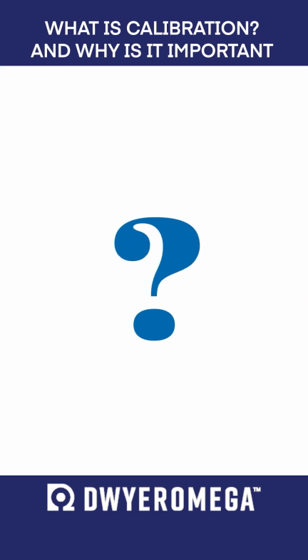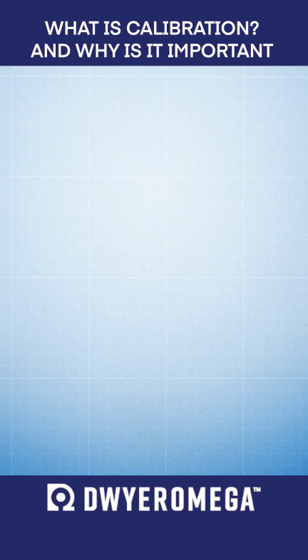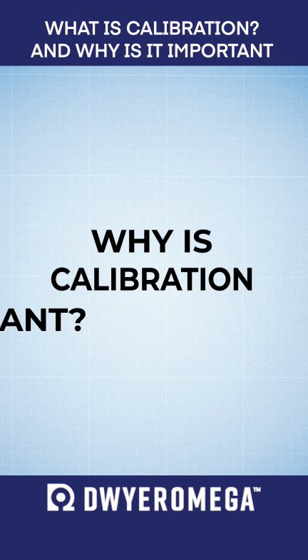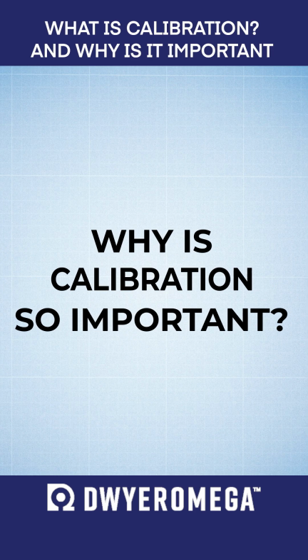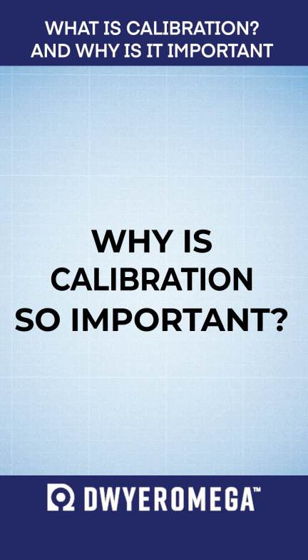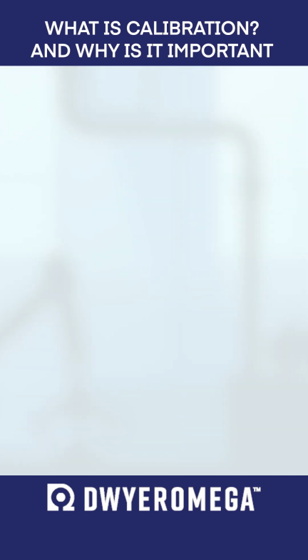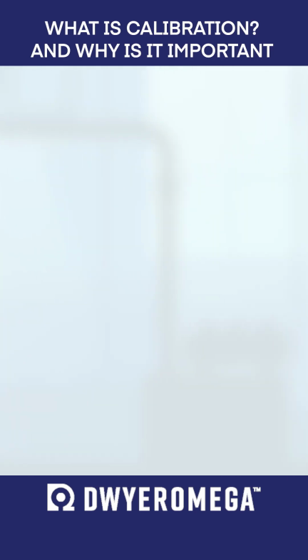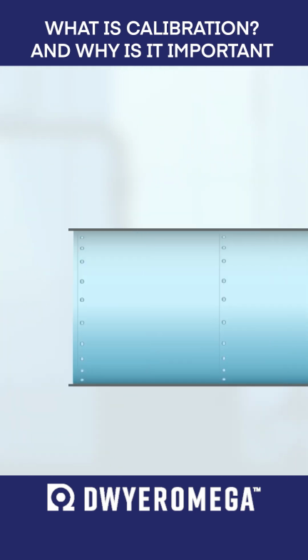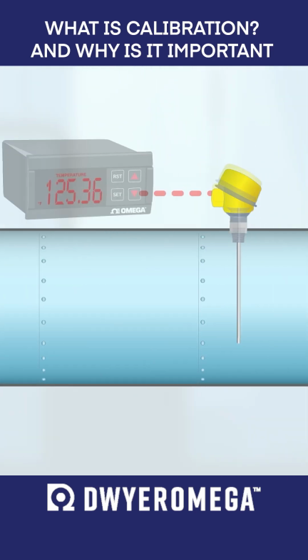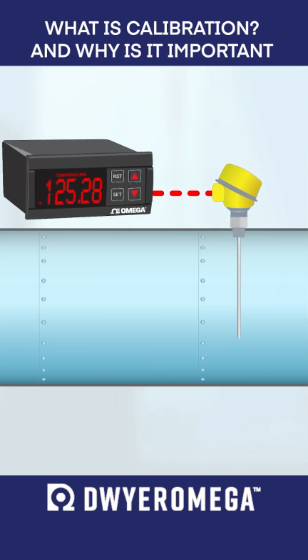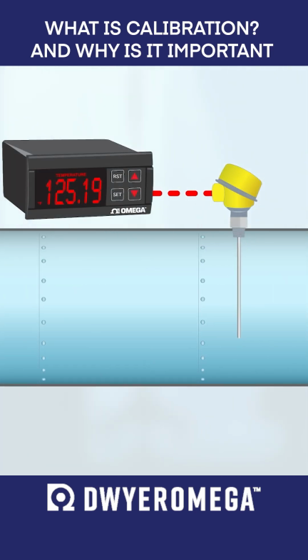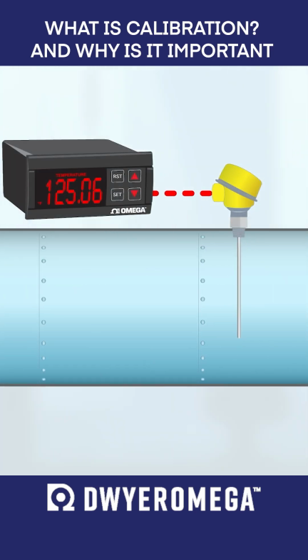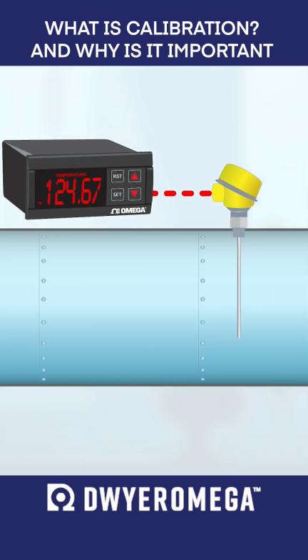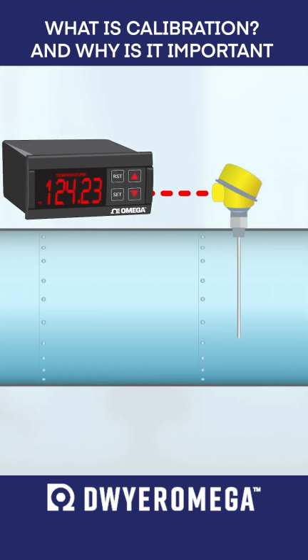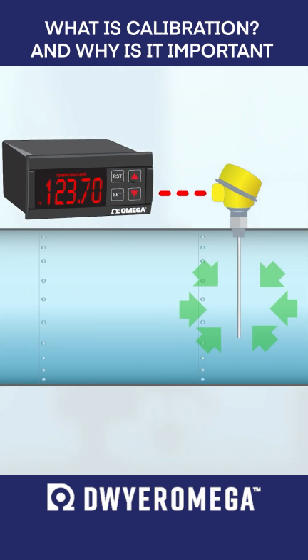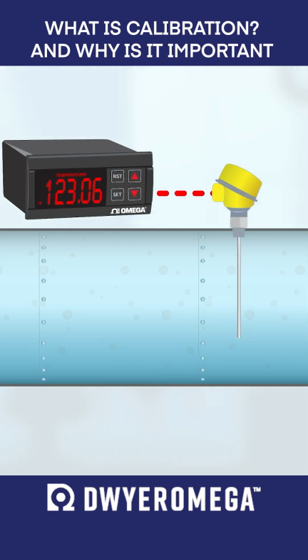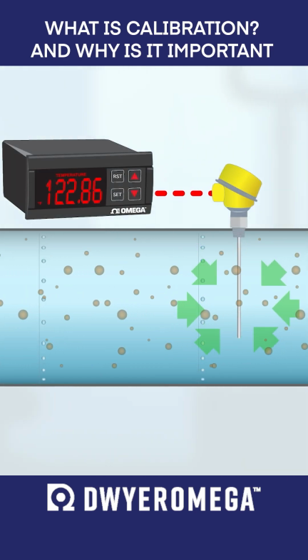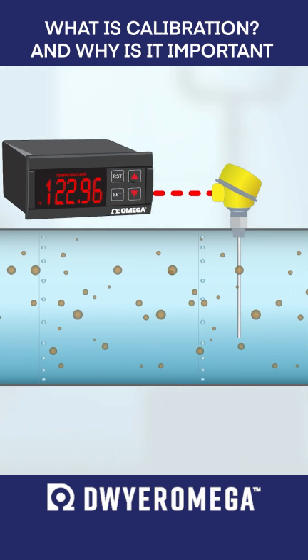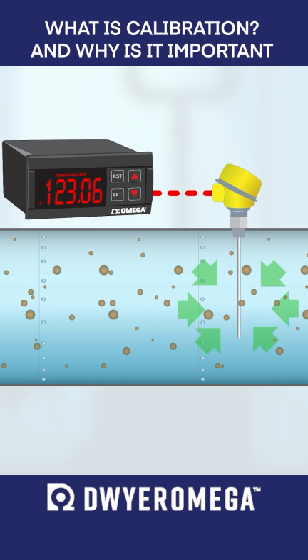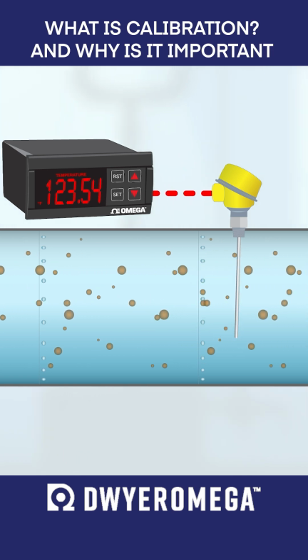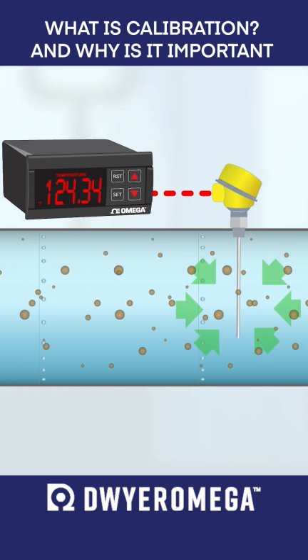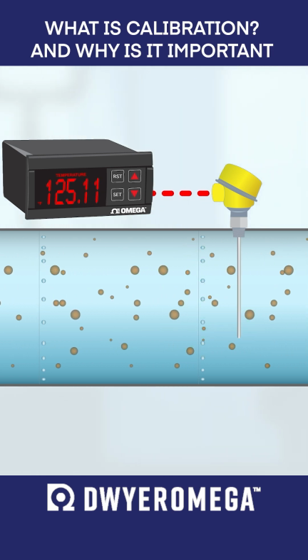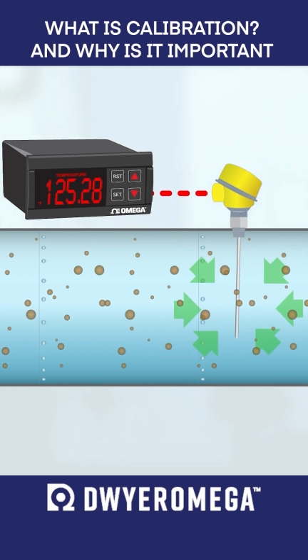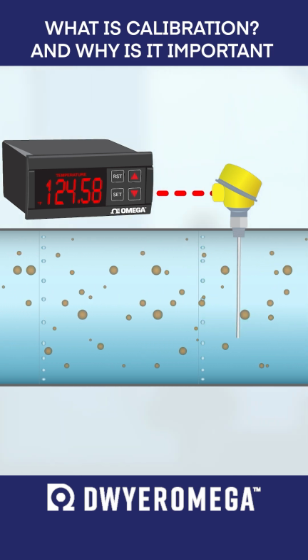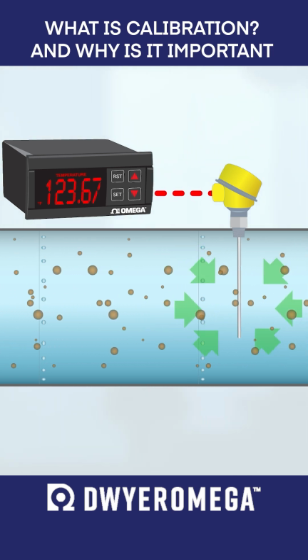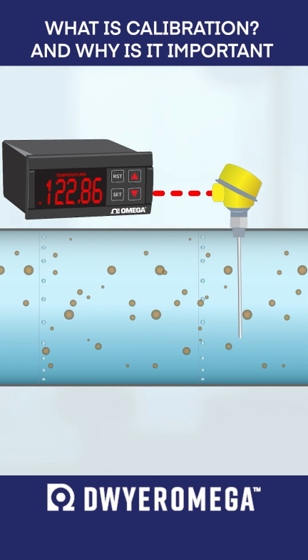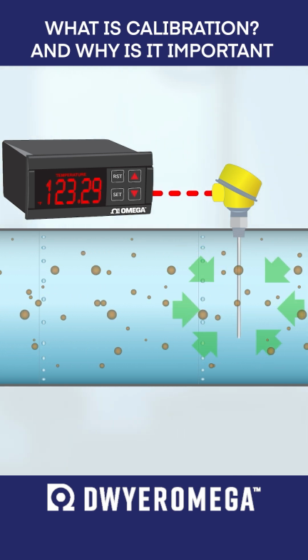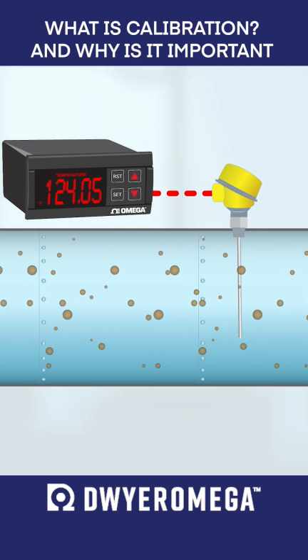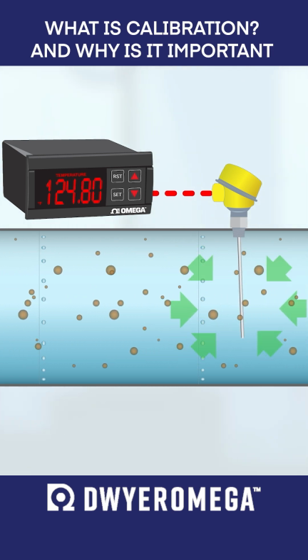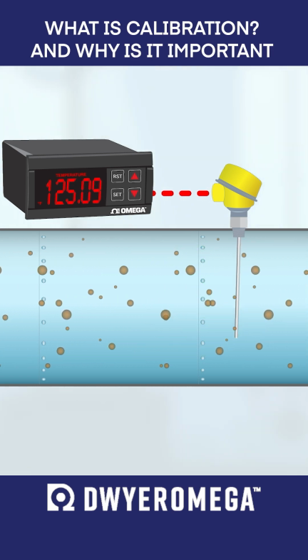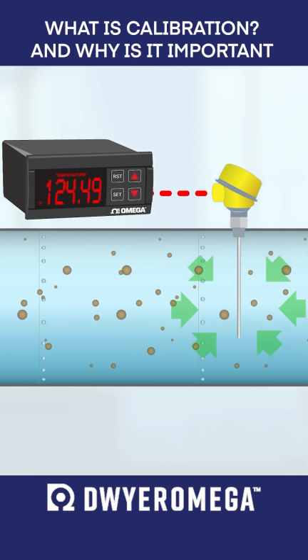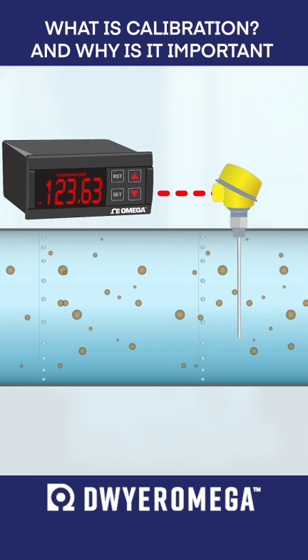Well, here's why. When process measurement devices are subjected to everyday wear and tear from environmental conditions, harsh or abrasive media, shock or vibration, their accuracy can drift over time, often at a rate that is unnoticeable to the average user.